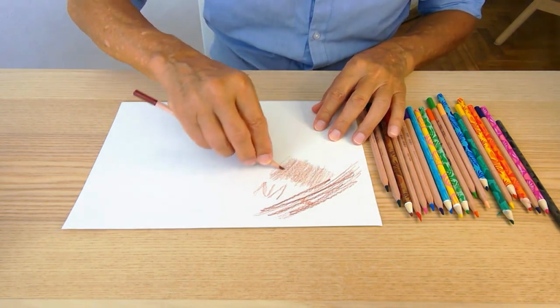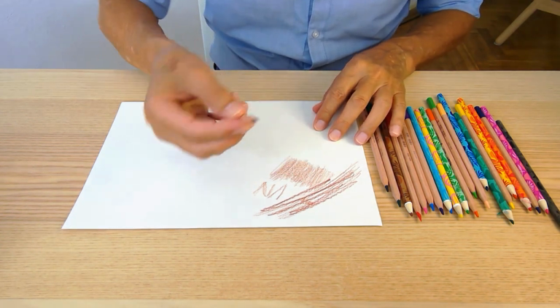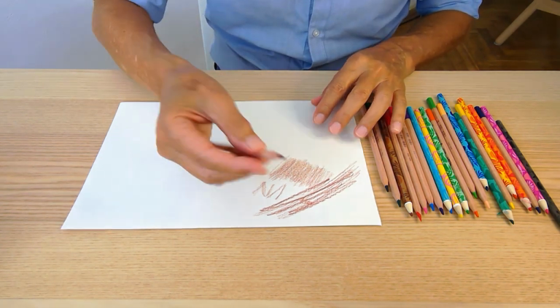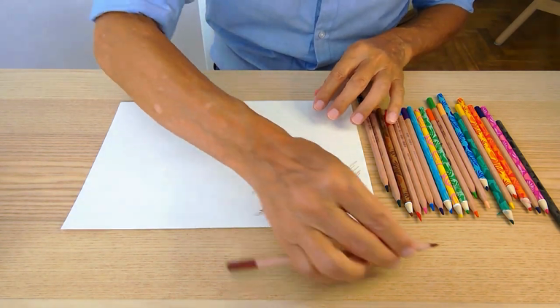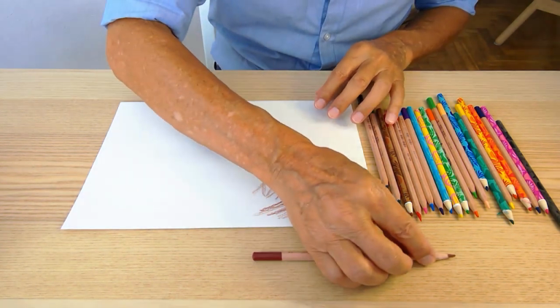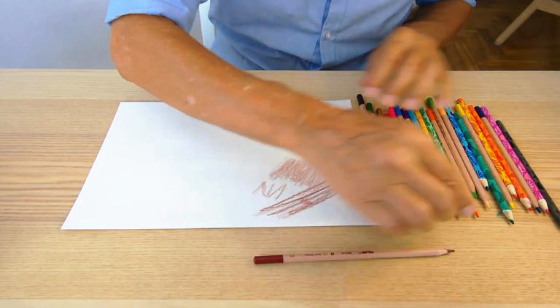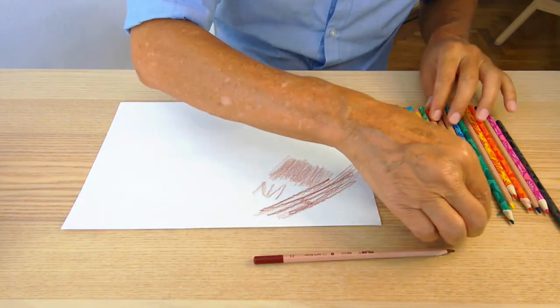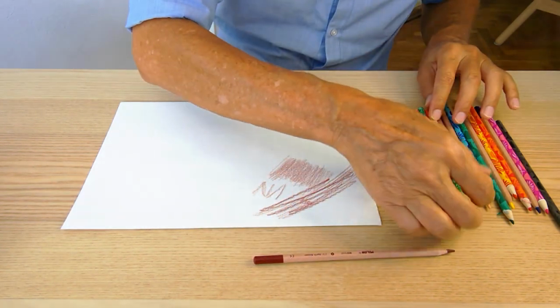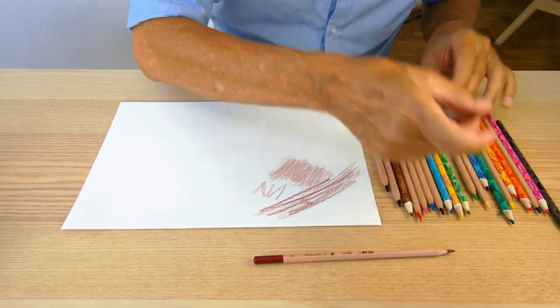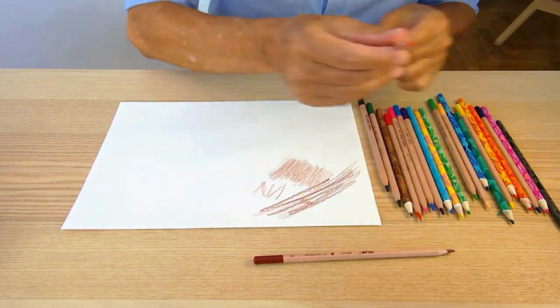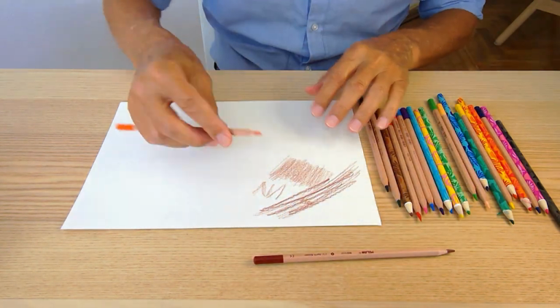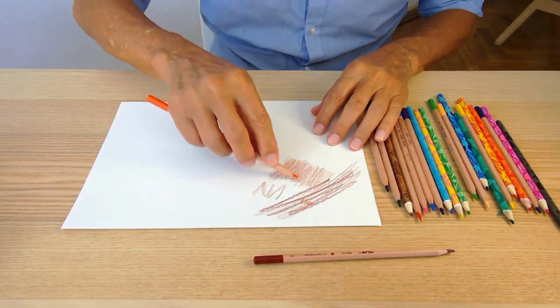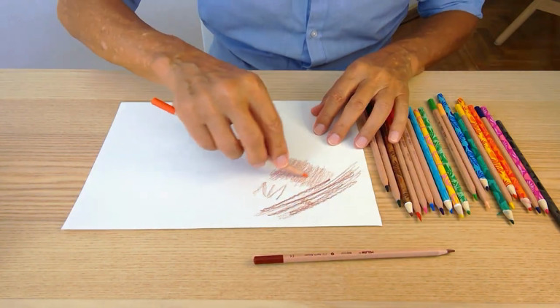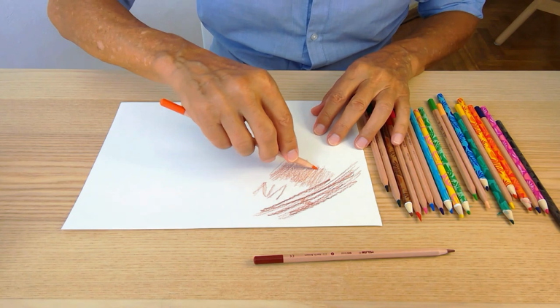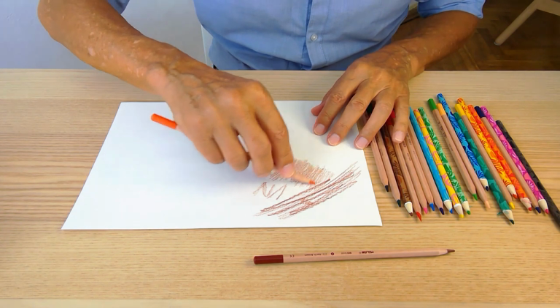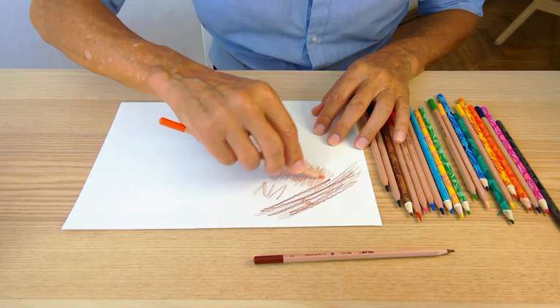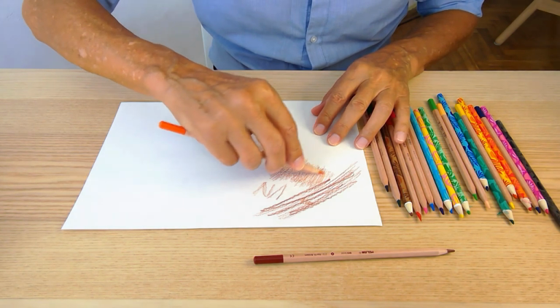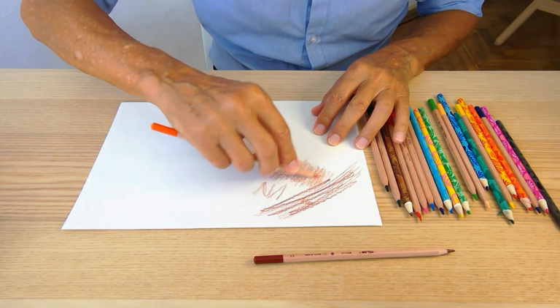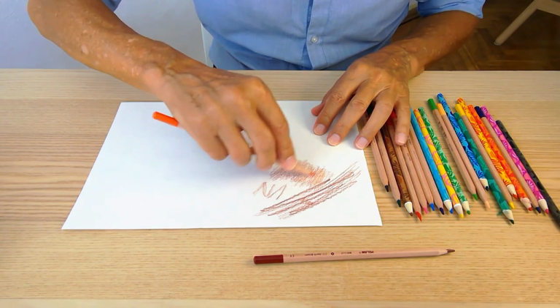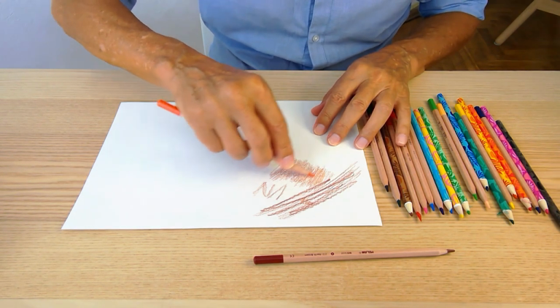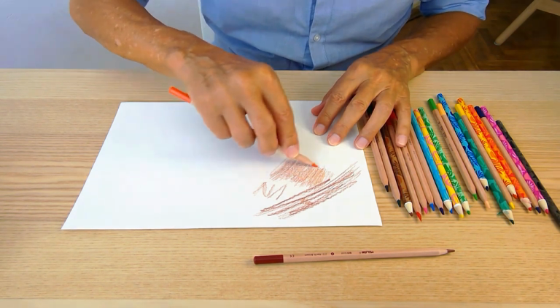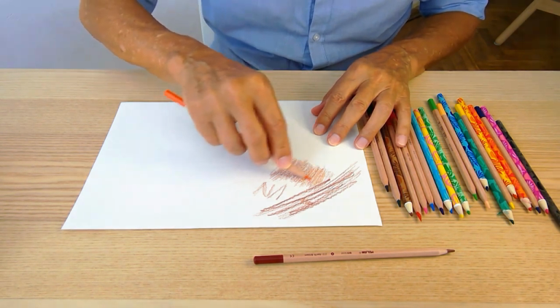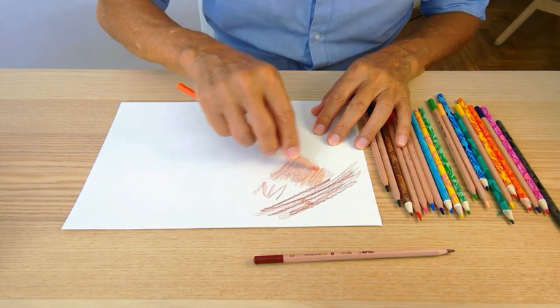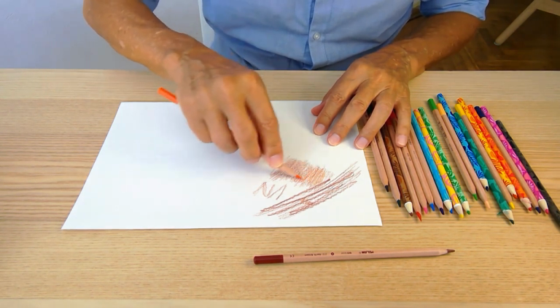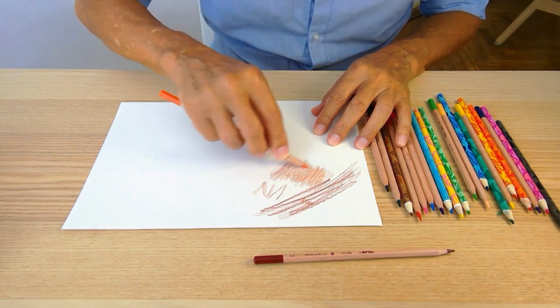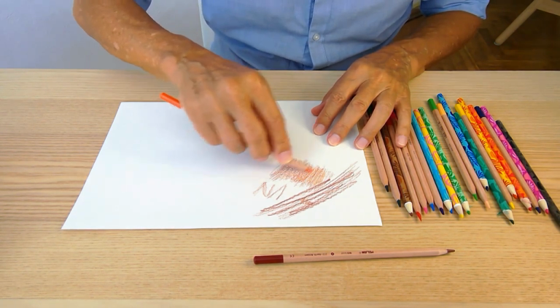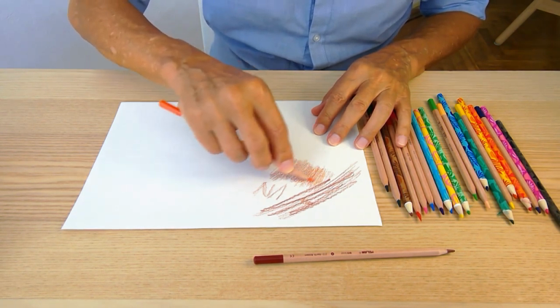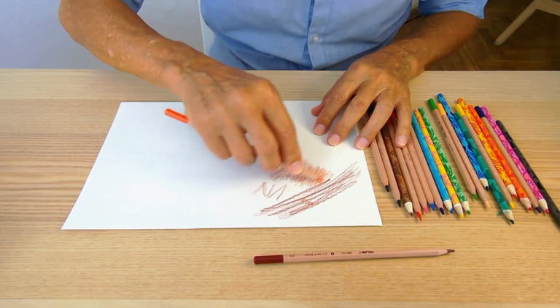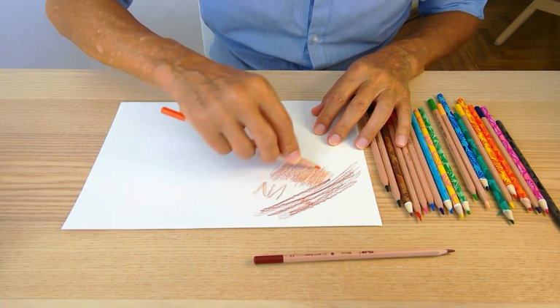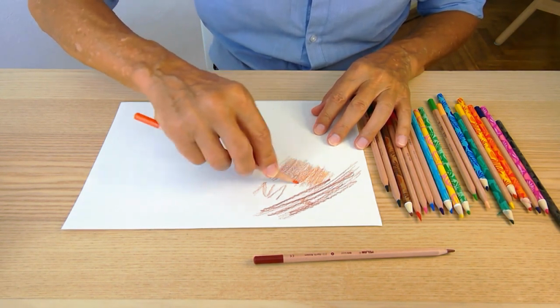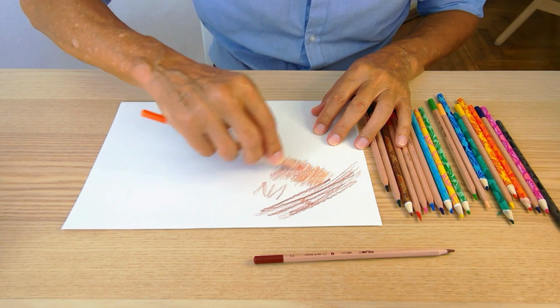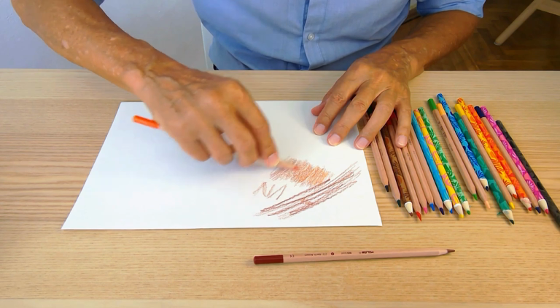So let's choose another colour that we can blend on top of that. I've started with brown, and of course orange might blend in with brown. I'm going to see how it layers.